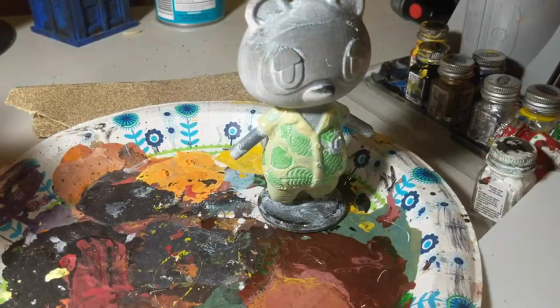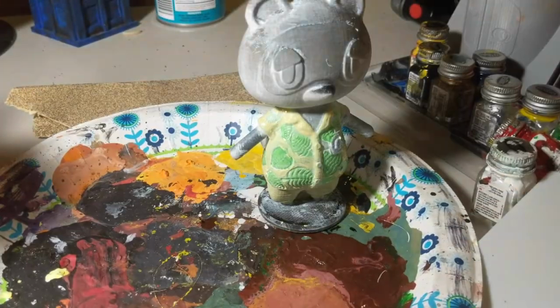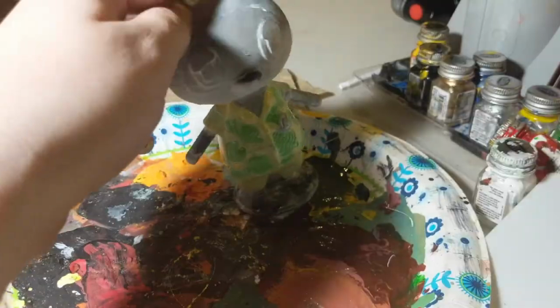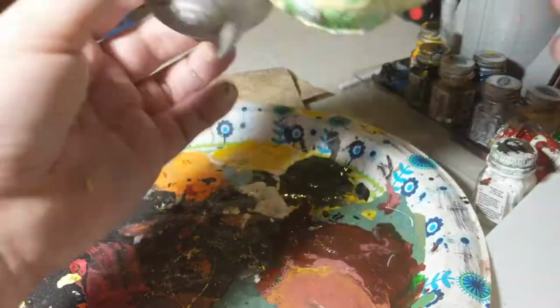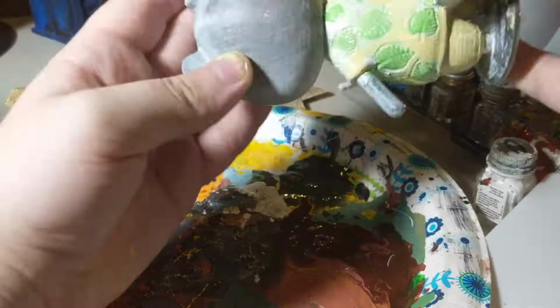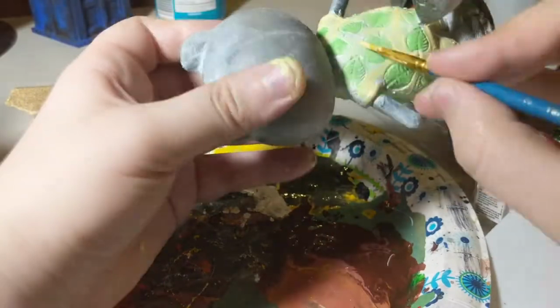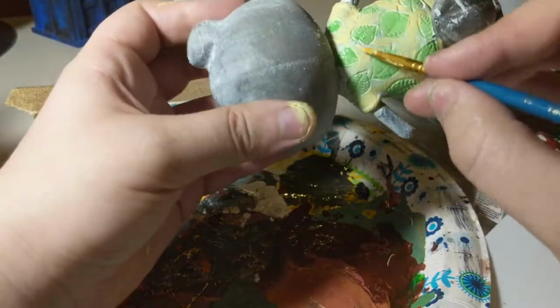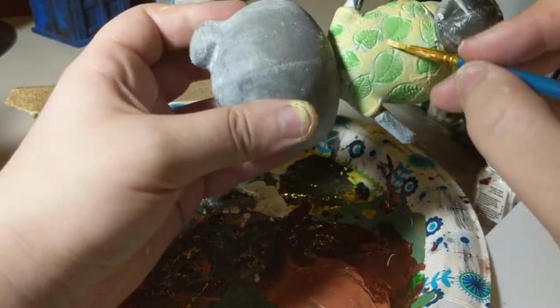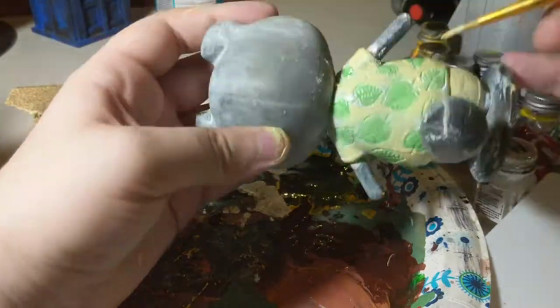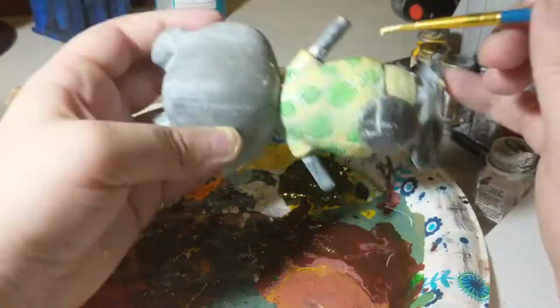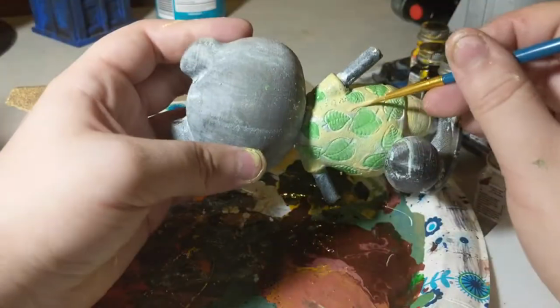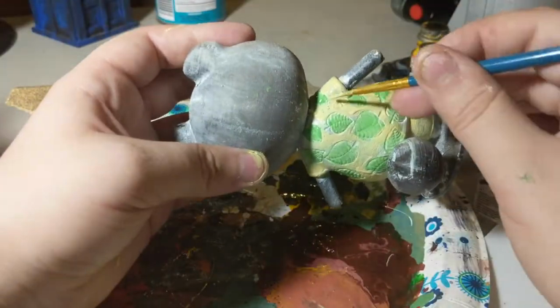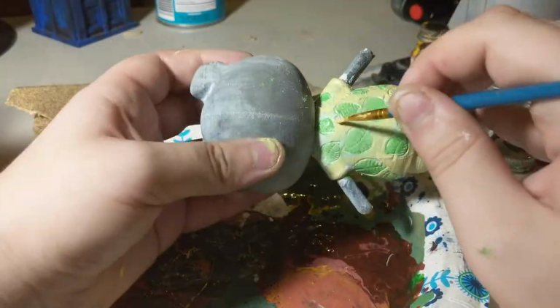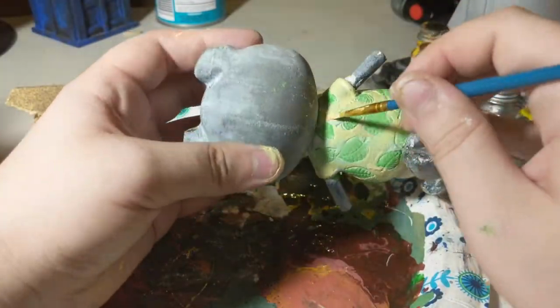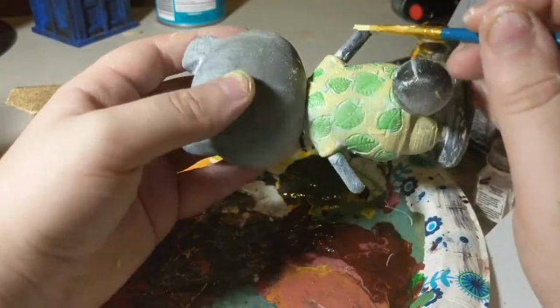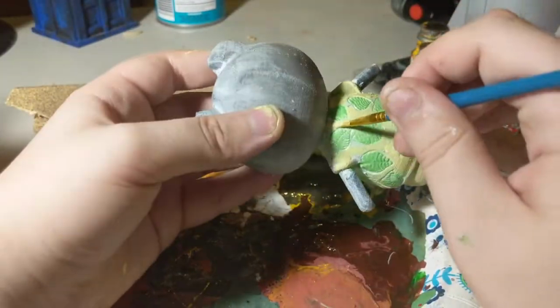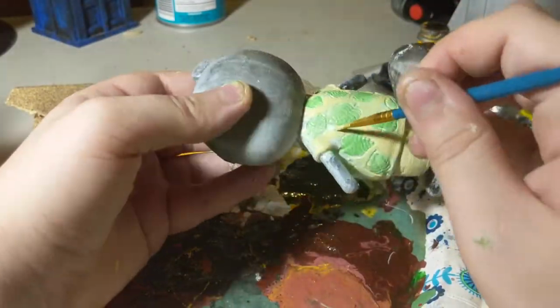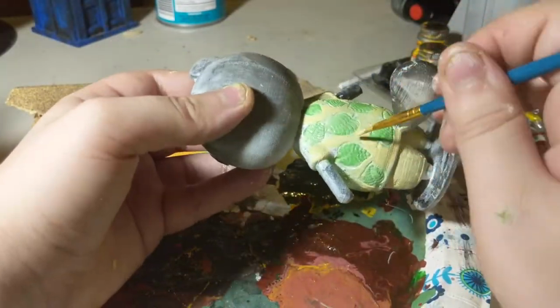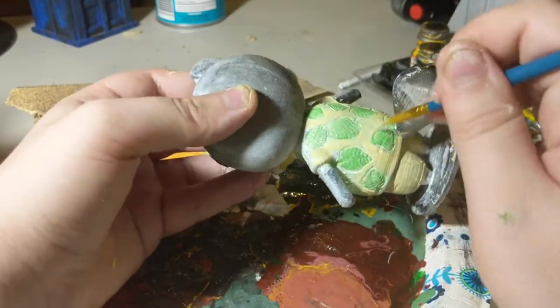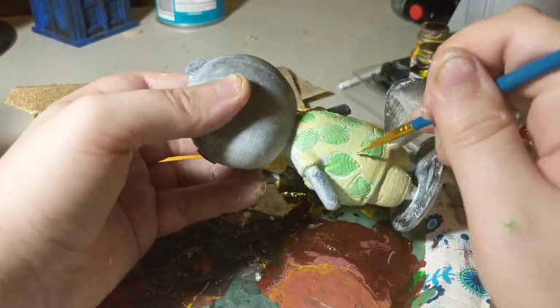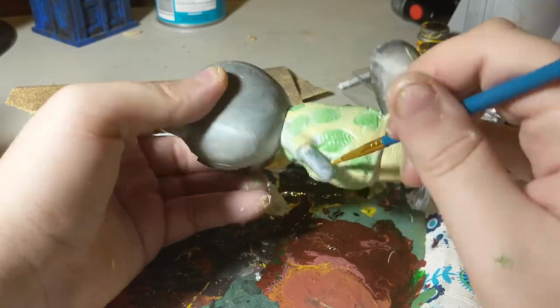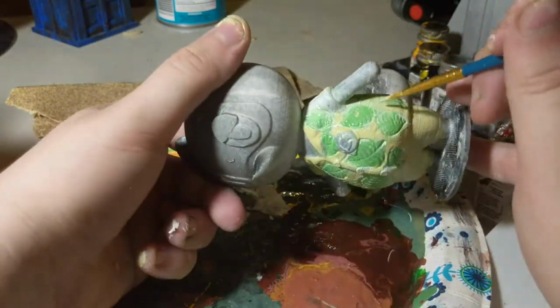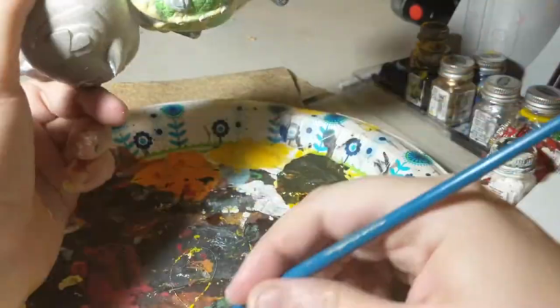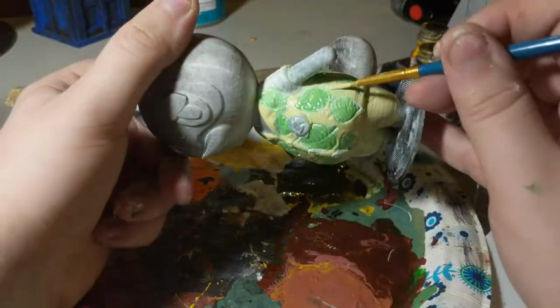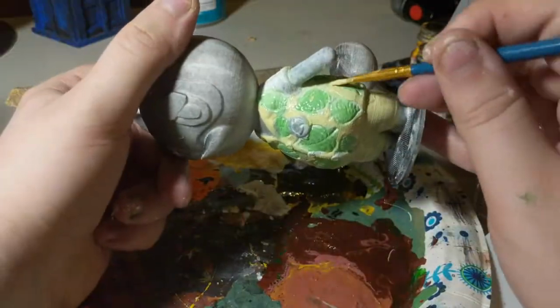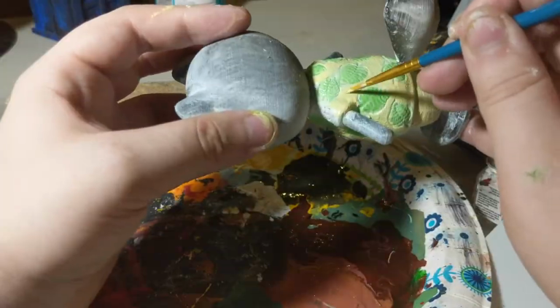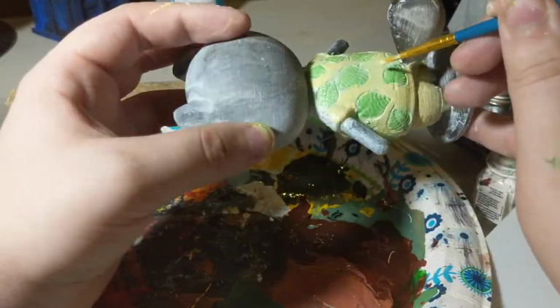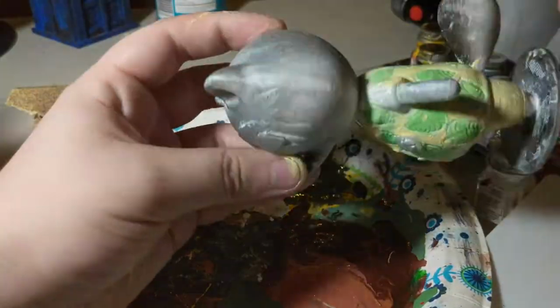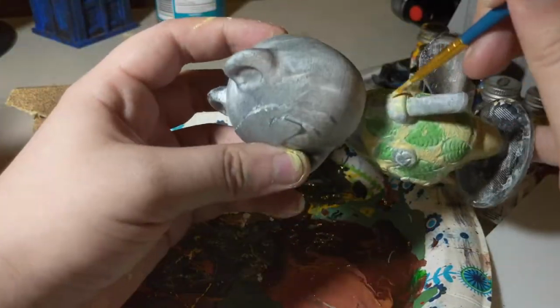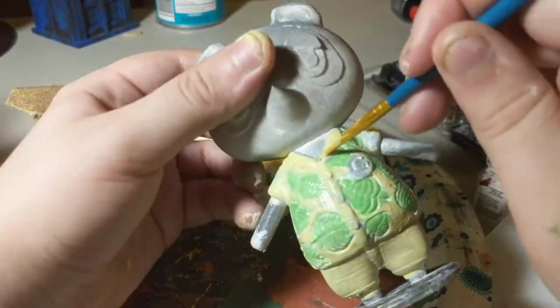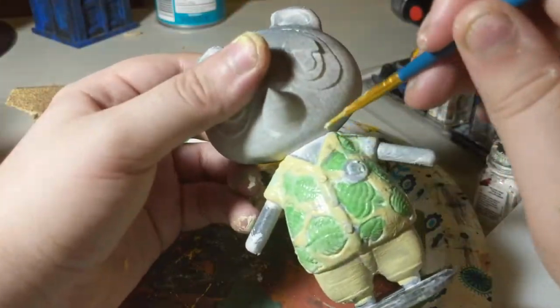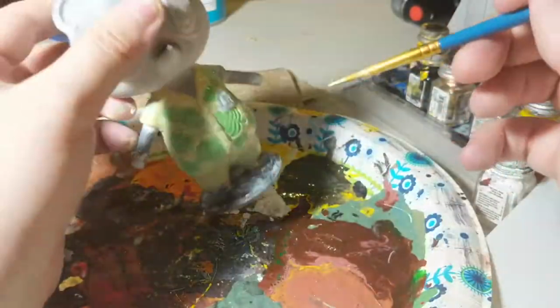After the shirt had thoroughly dried, I went back with a more detailed brush to finish up some of the lines and better get the edges around the leaf prints.